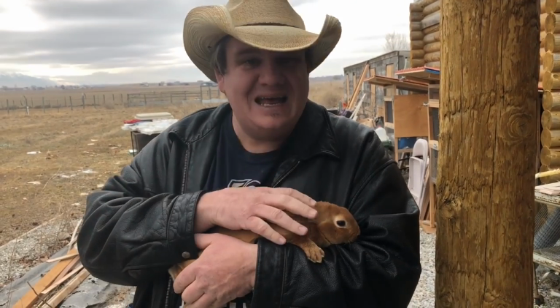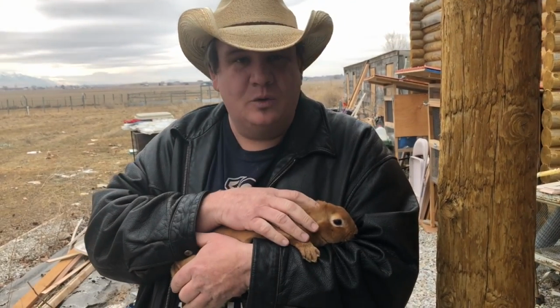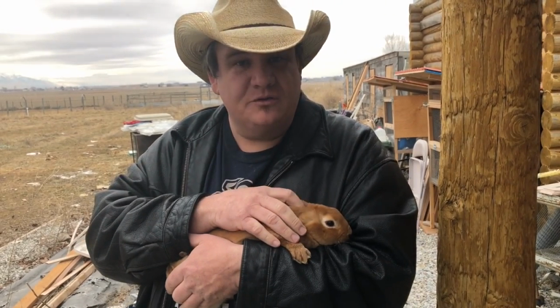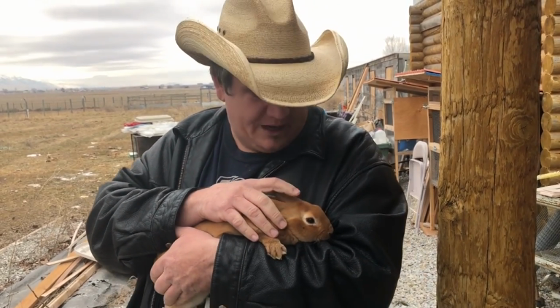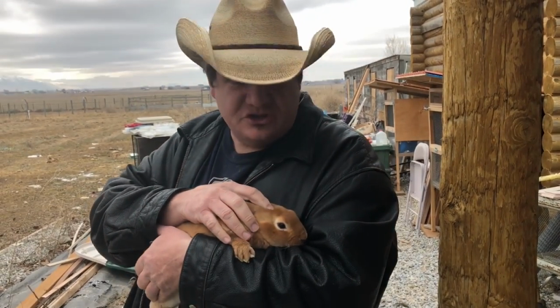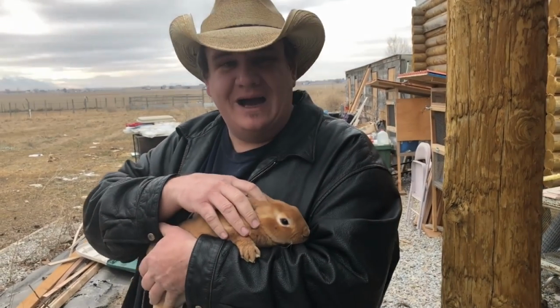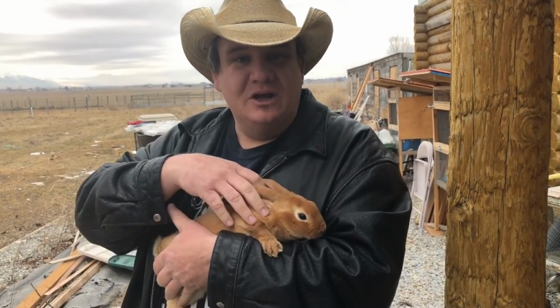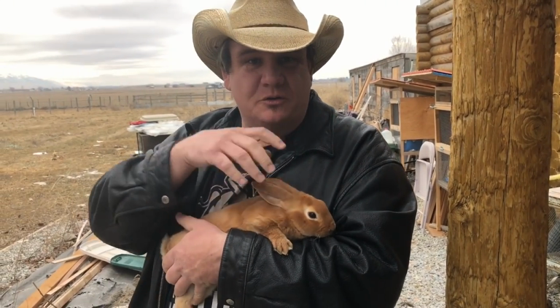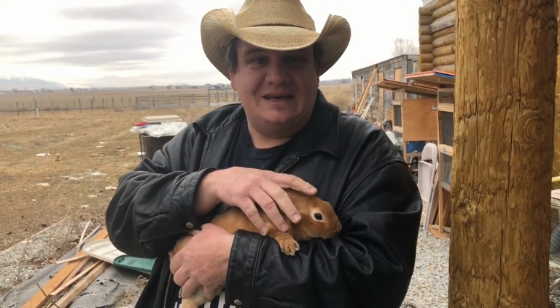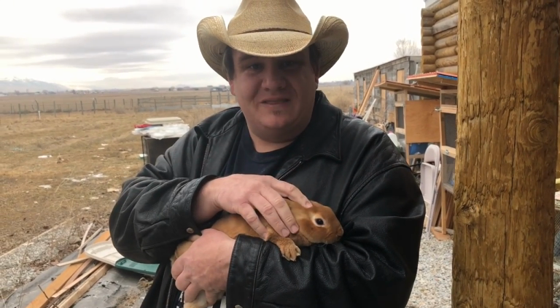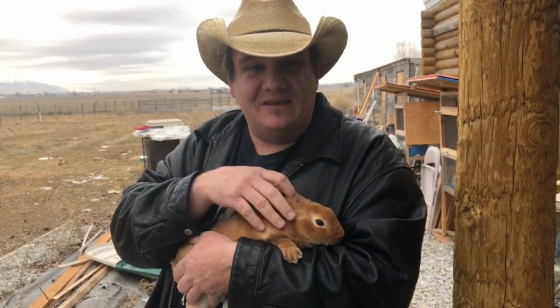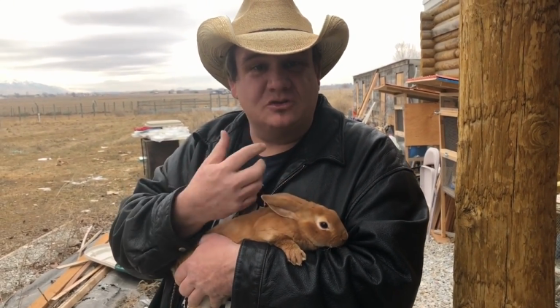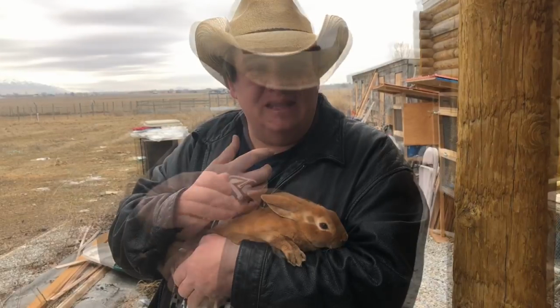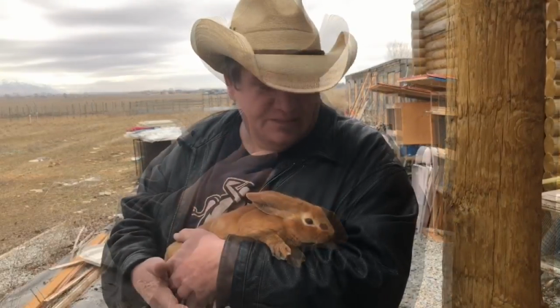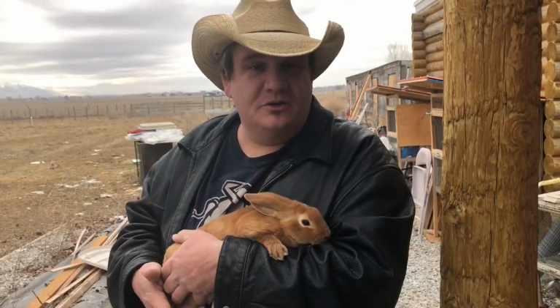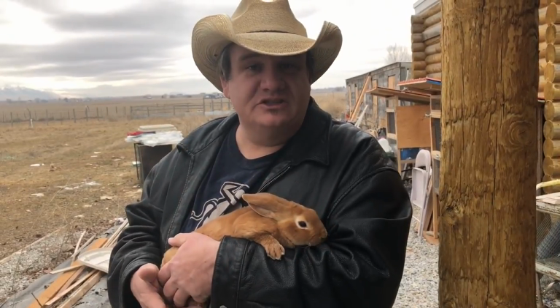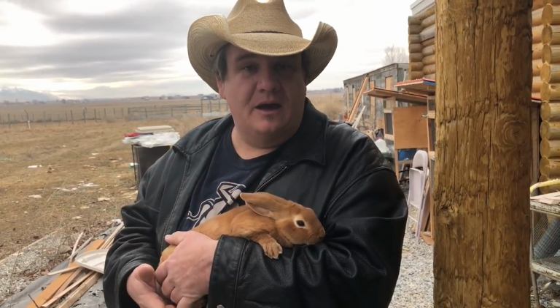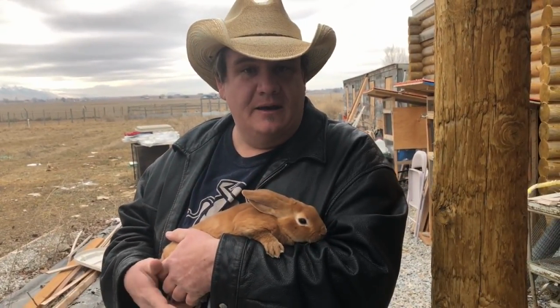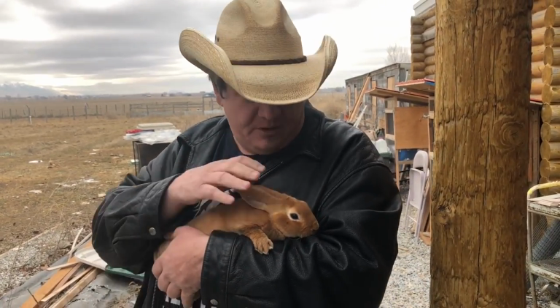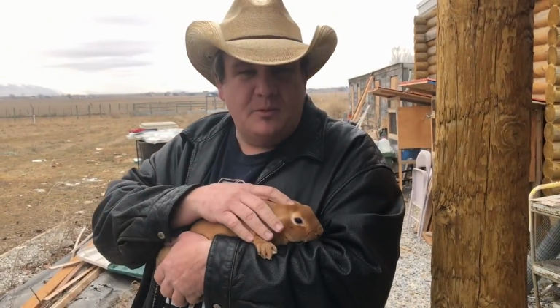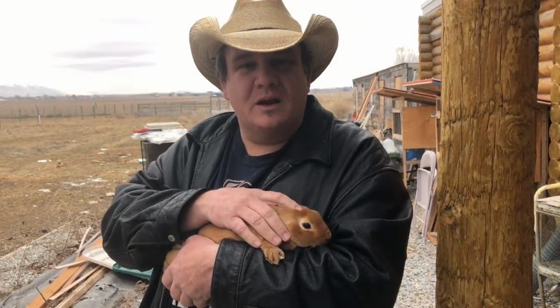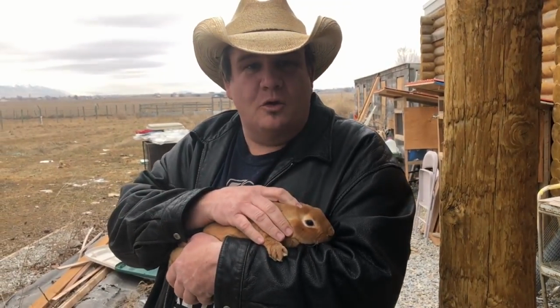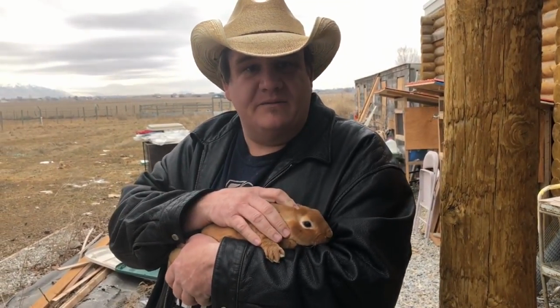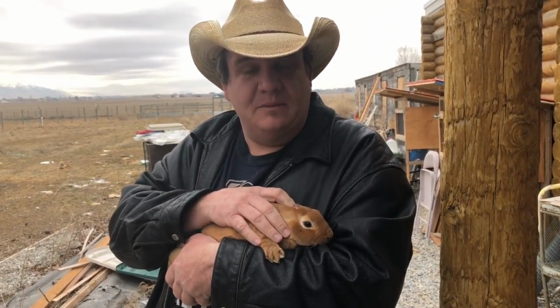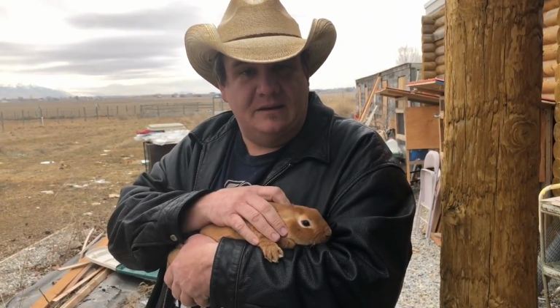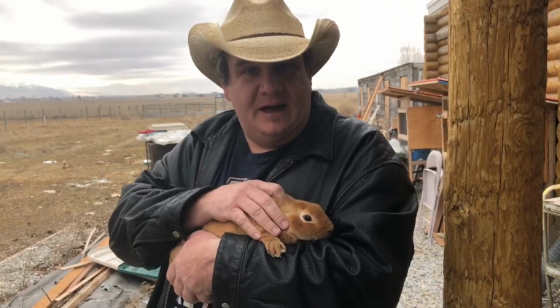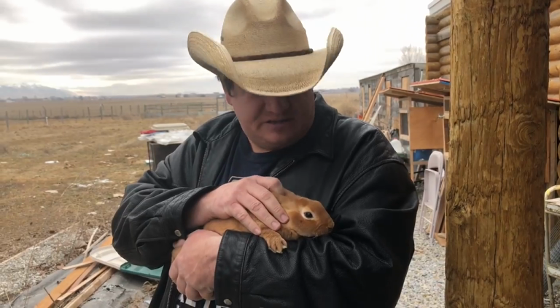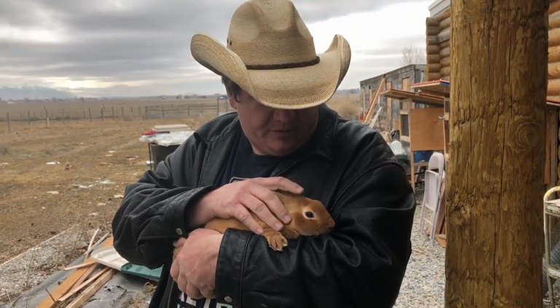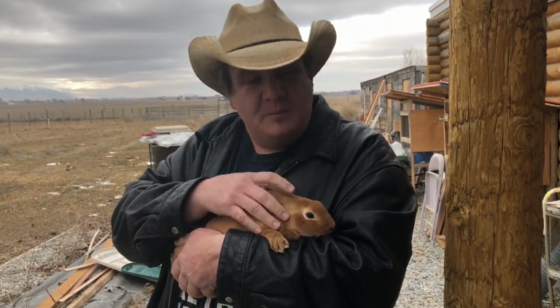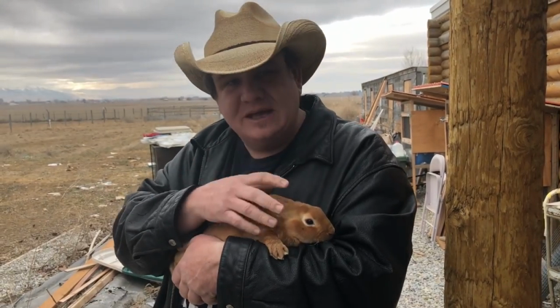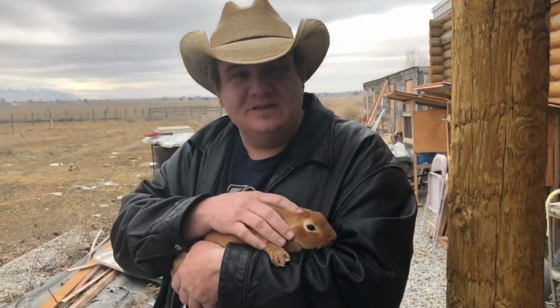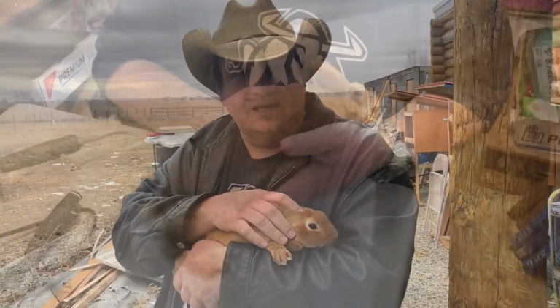Today we're going to go through and show you how to treat and actually trim the teeth. It may simply be turned into a meat rabbit, but we want to let it grow big enough that it can be eaten and get some weight on there. Let's go take a look at what it looks like.